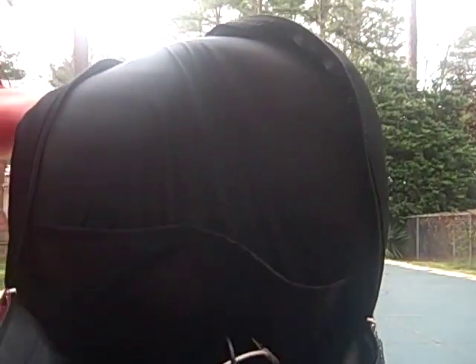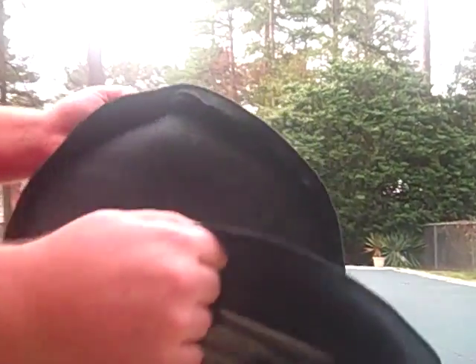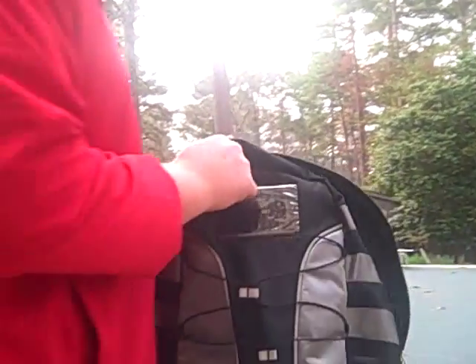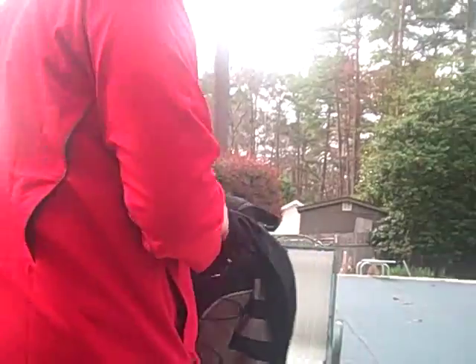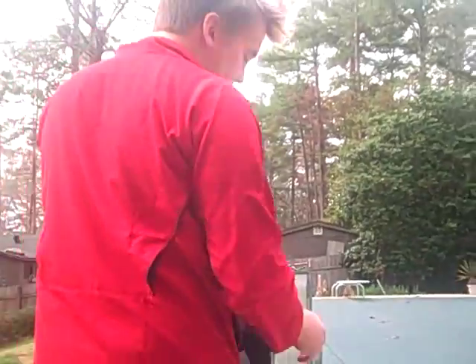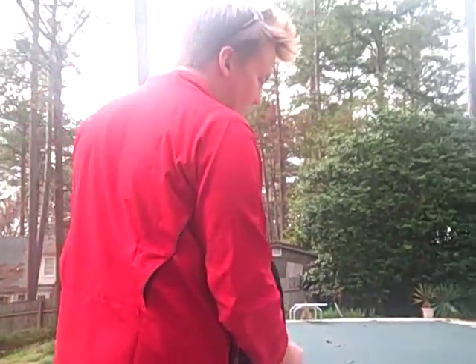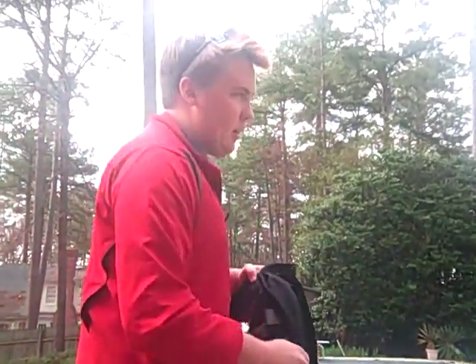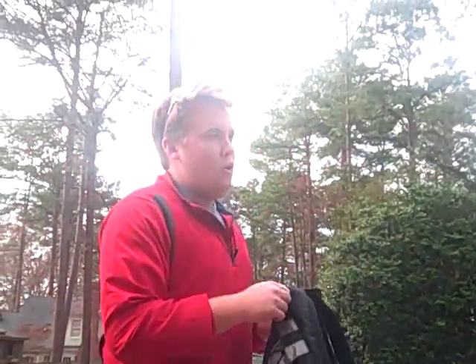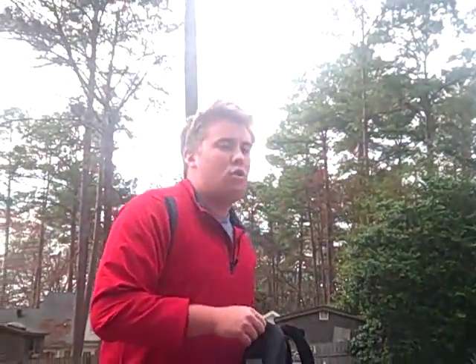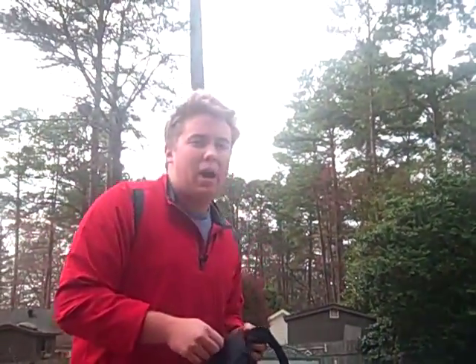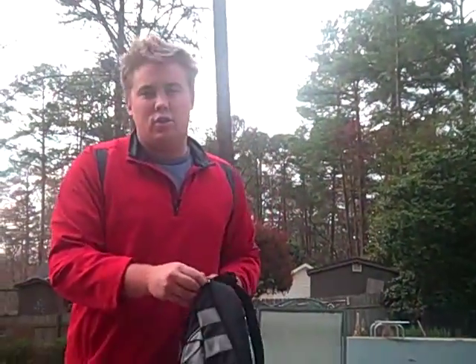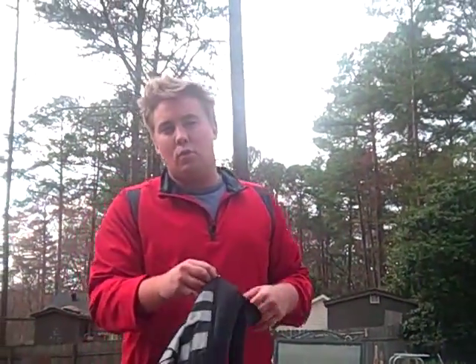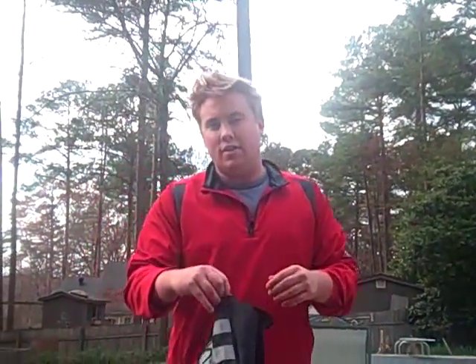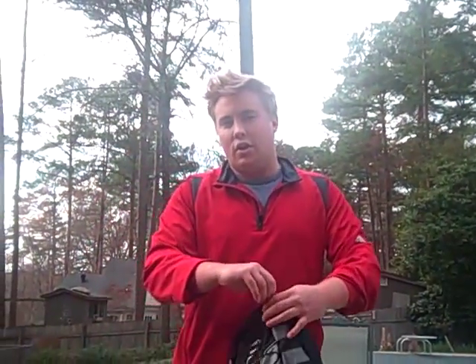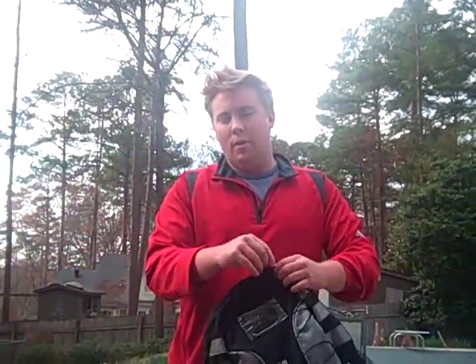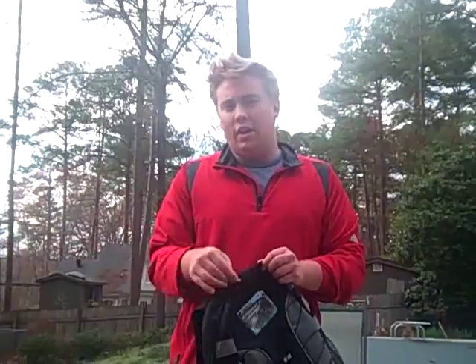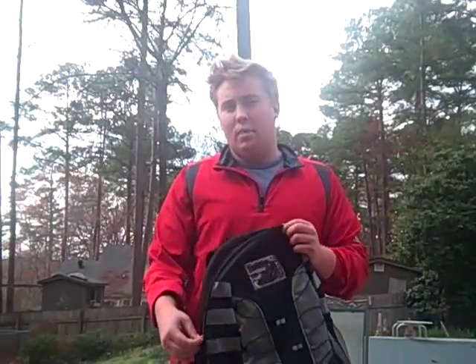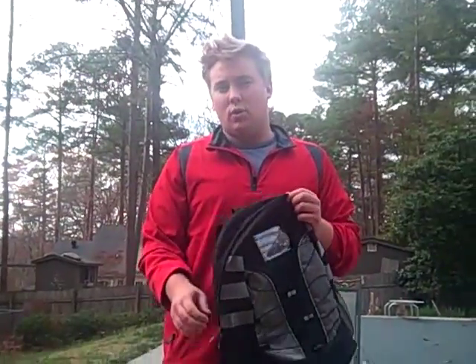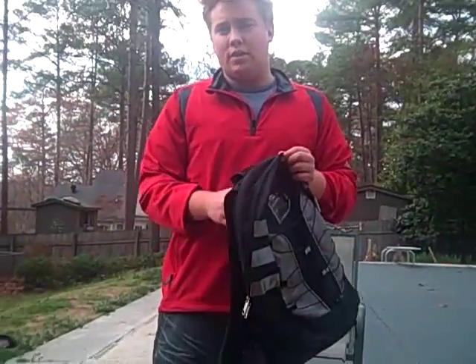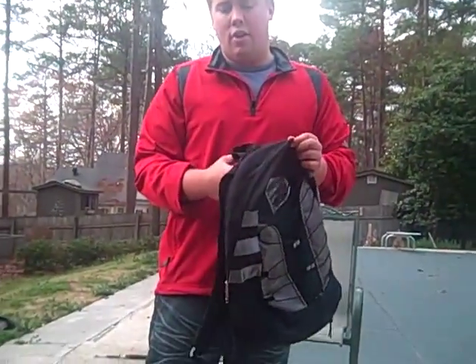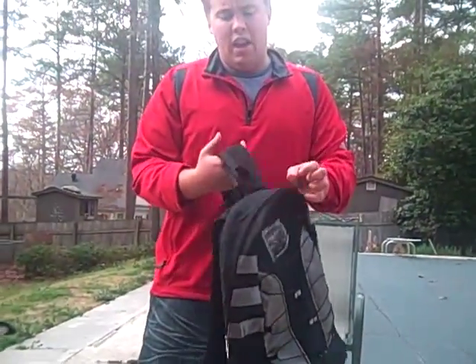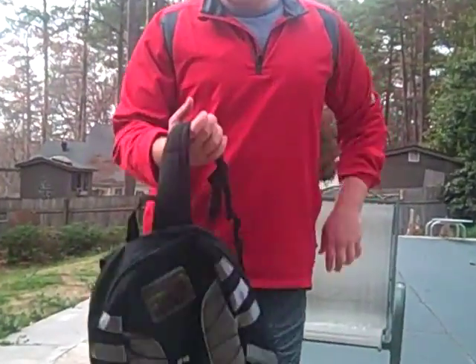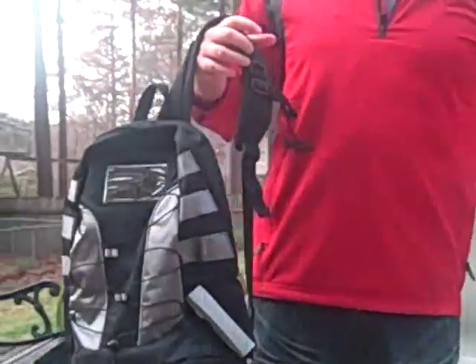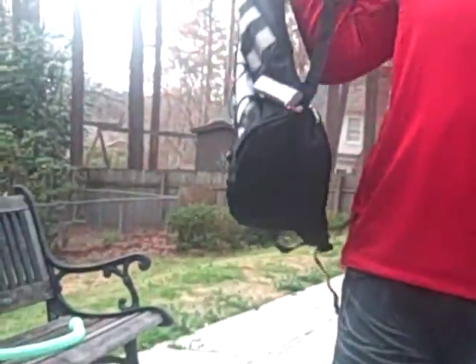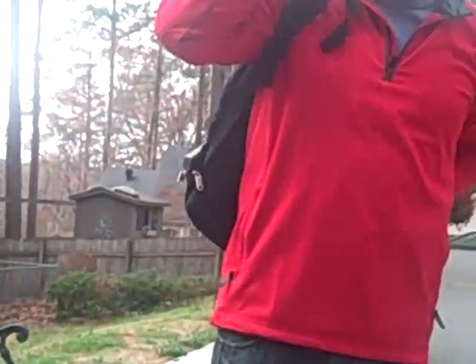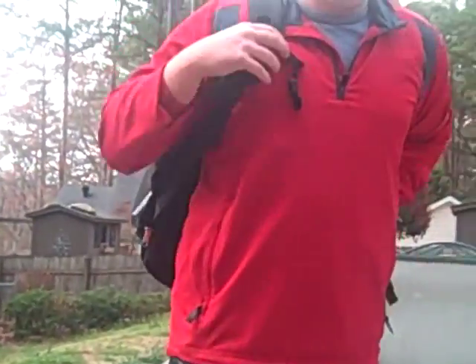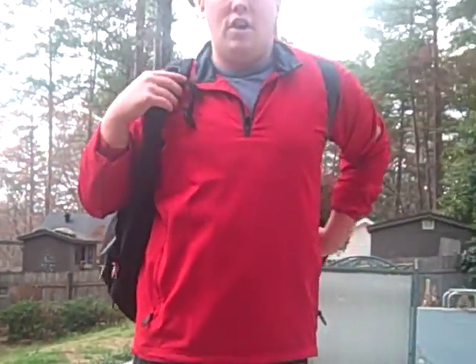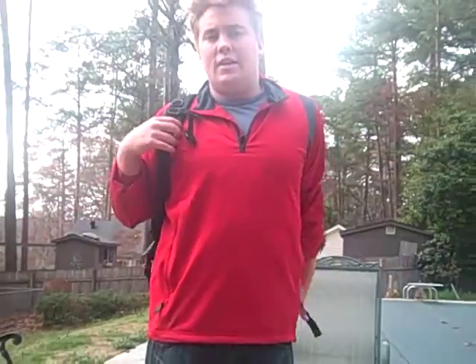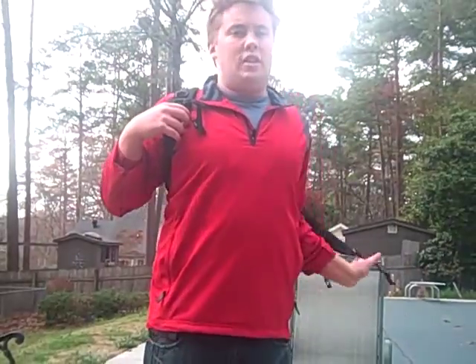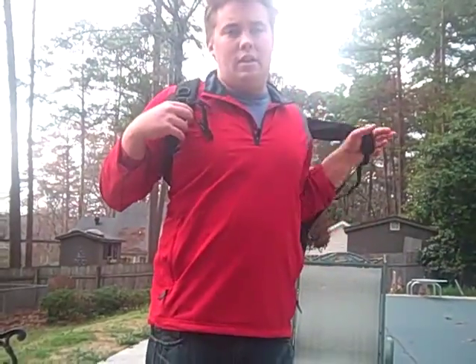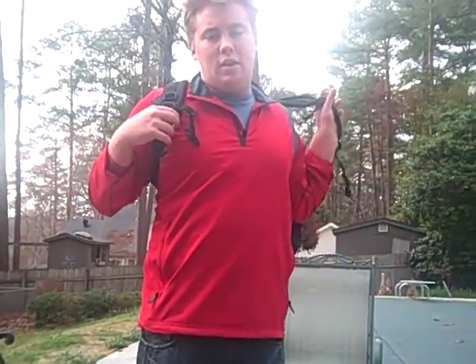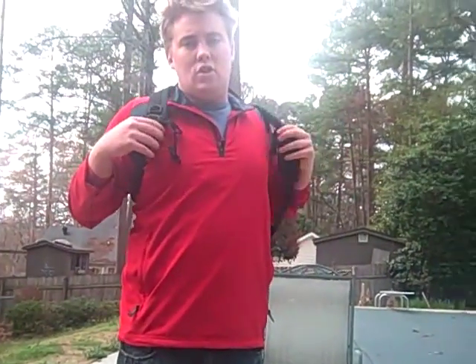If you'd like to purchase a MacPack, you can go to MacSolarPacks.com. And if you have any questions, you can go to the contact page and email any questions.